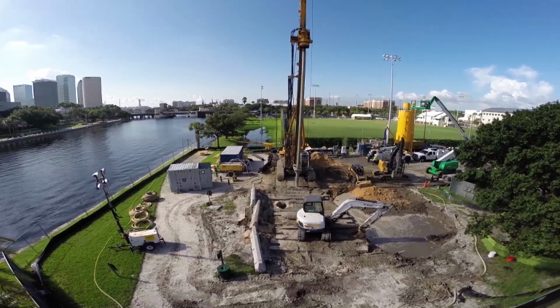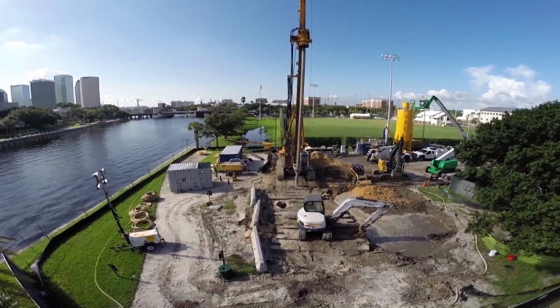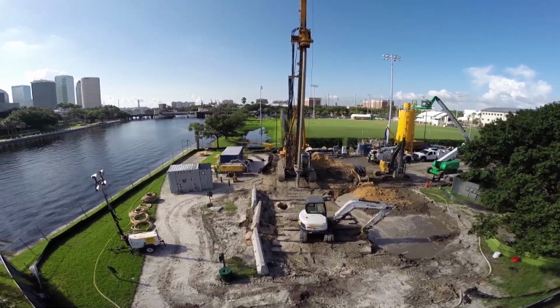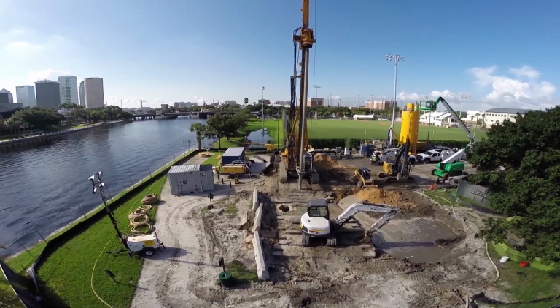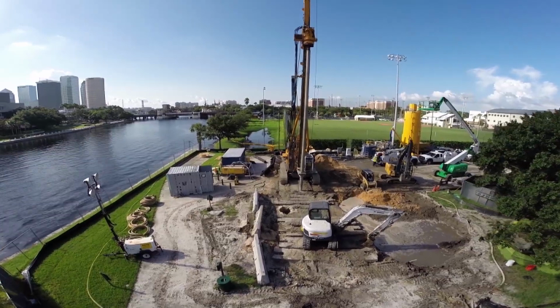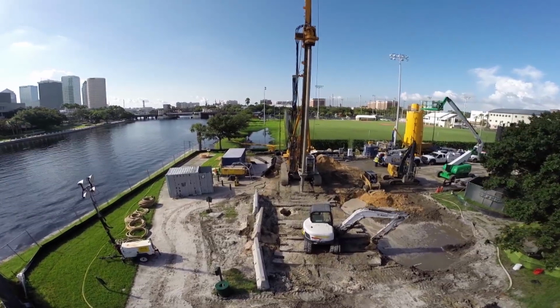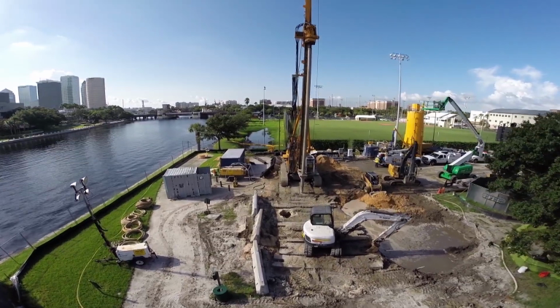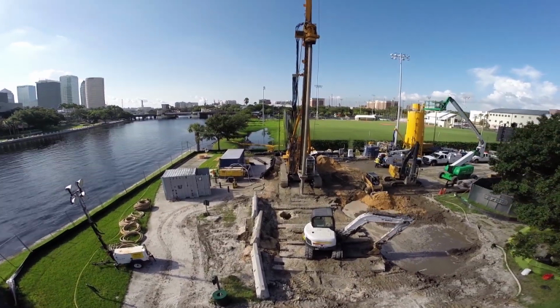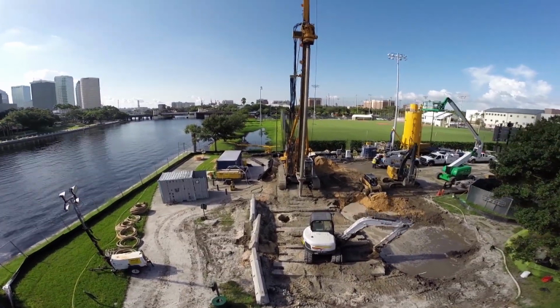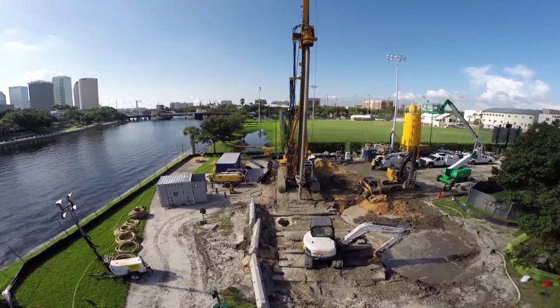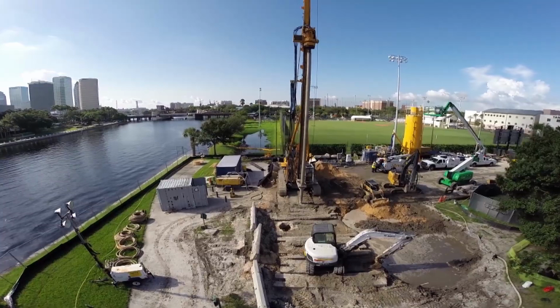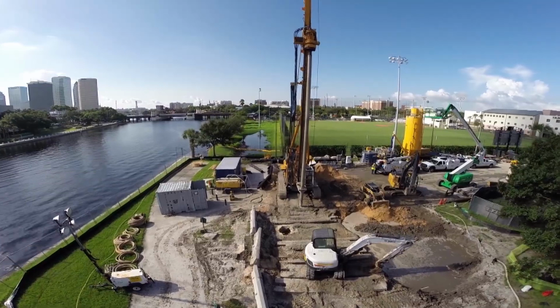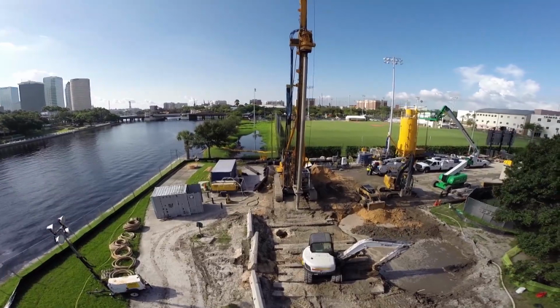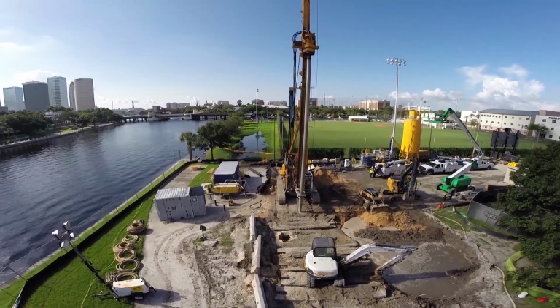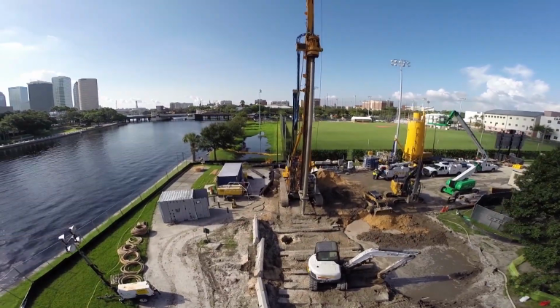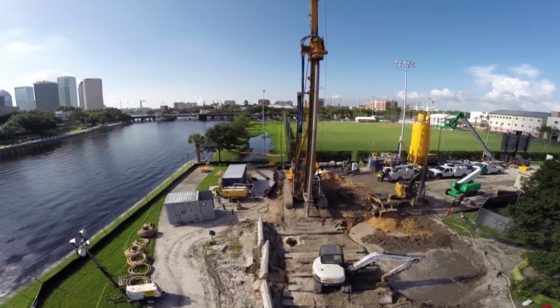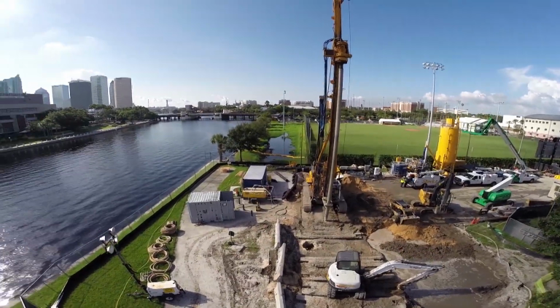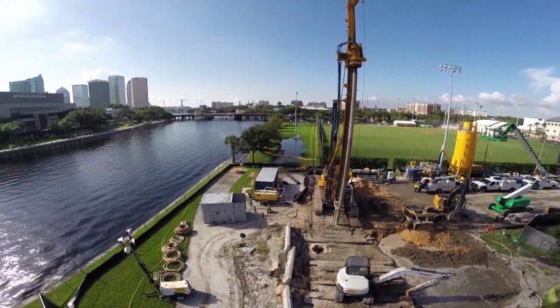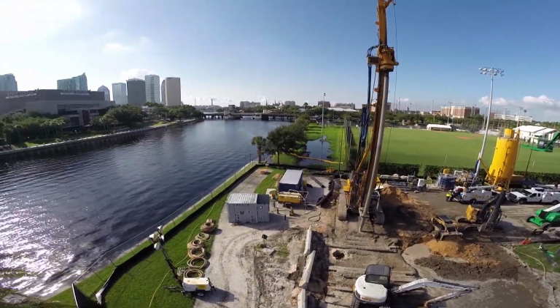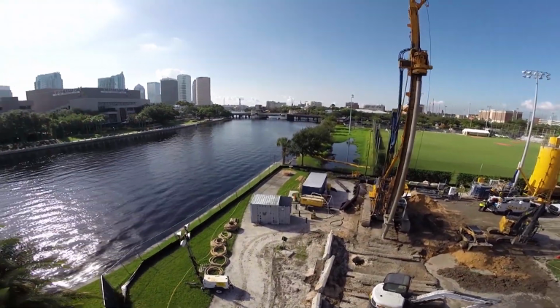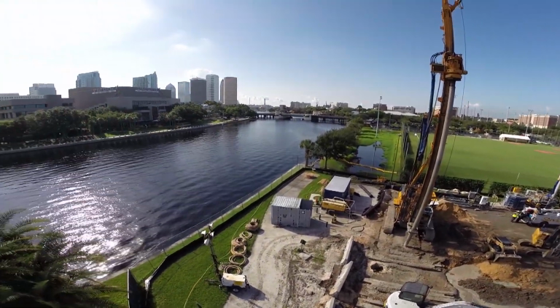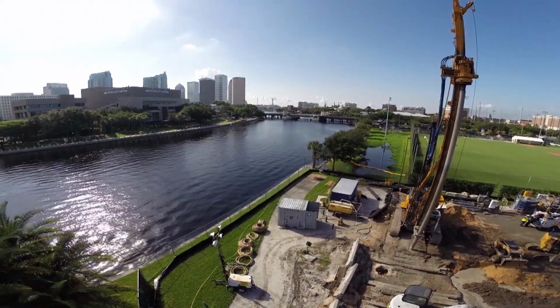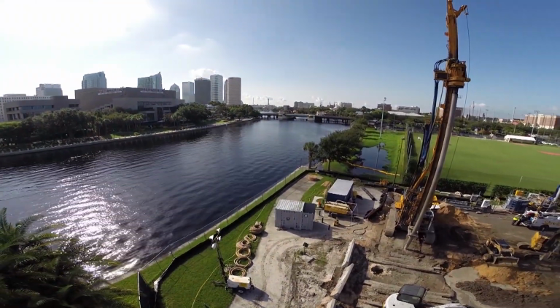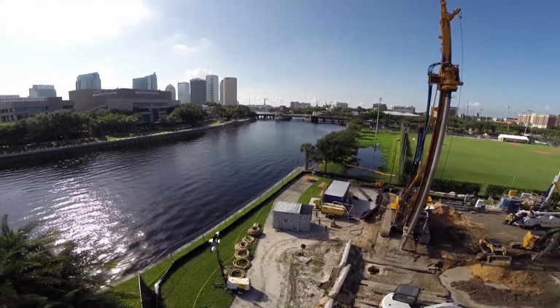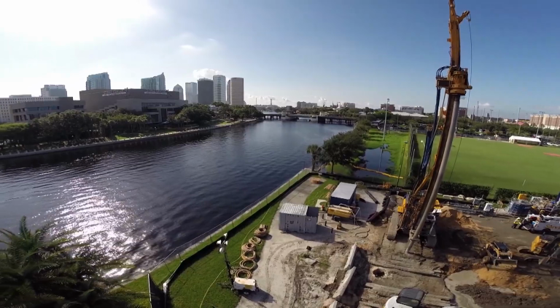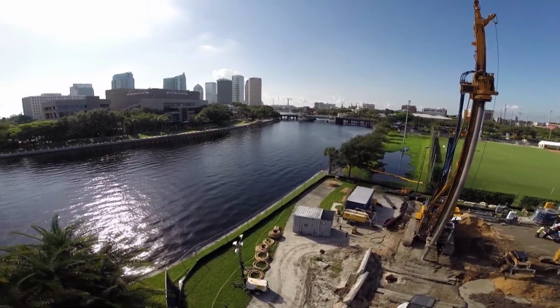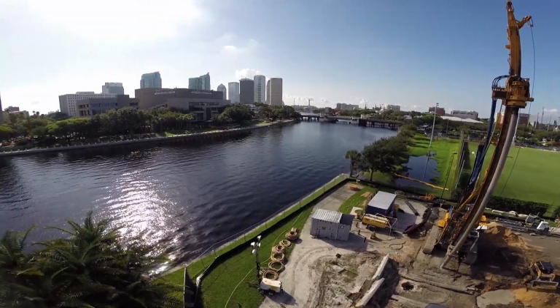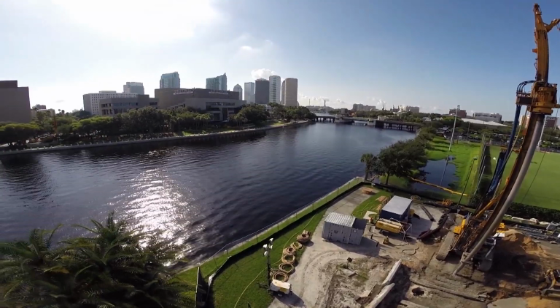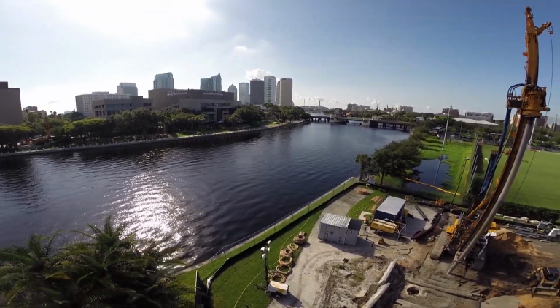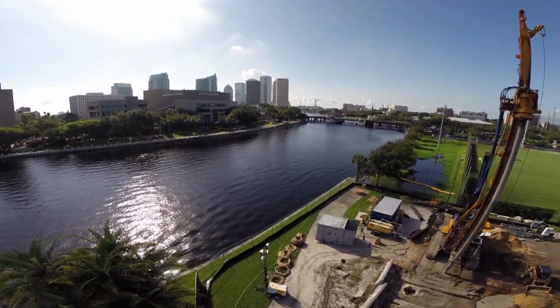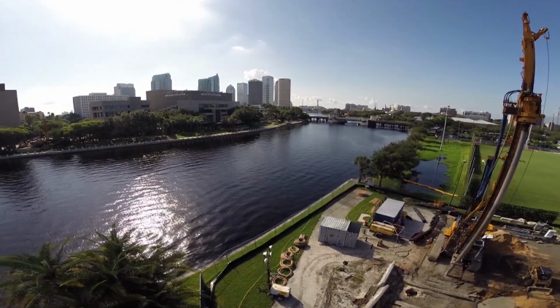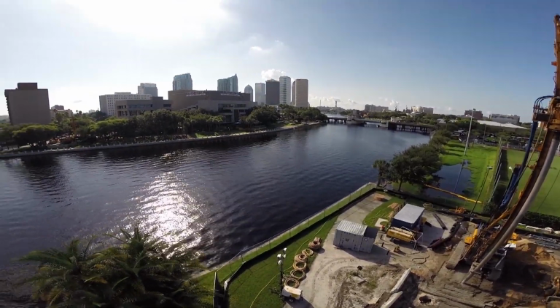For Spotlight Tampa, this is Trisha Shuler.